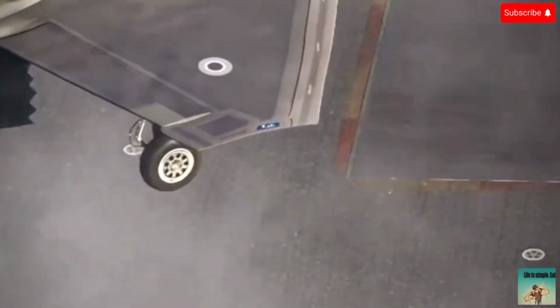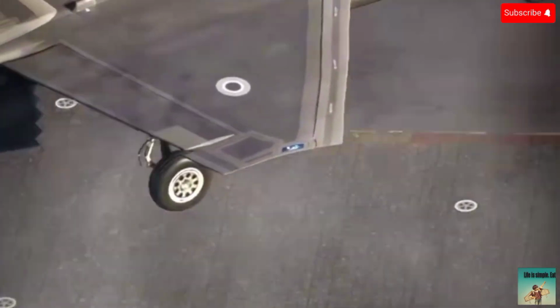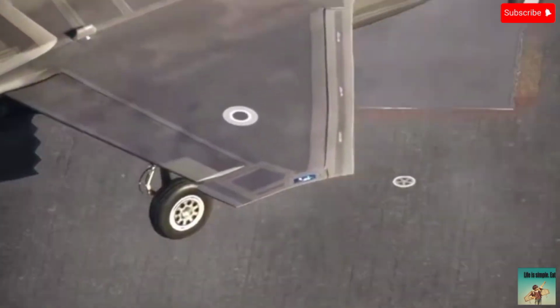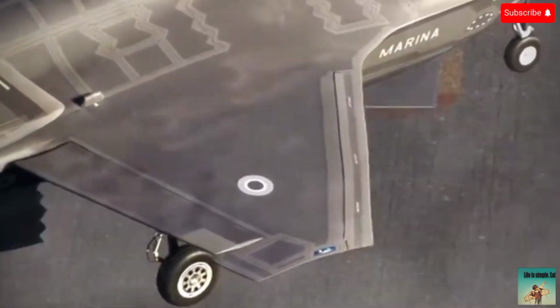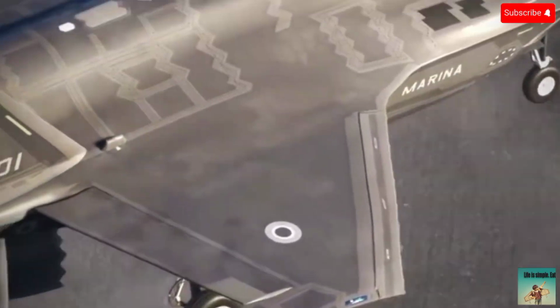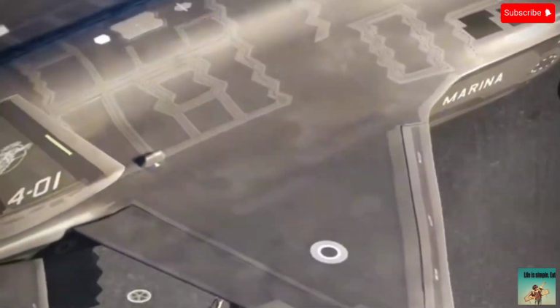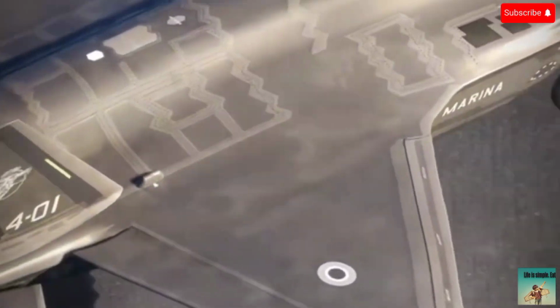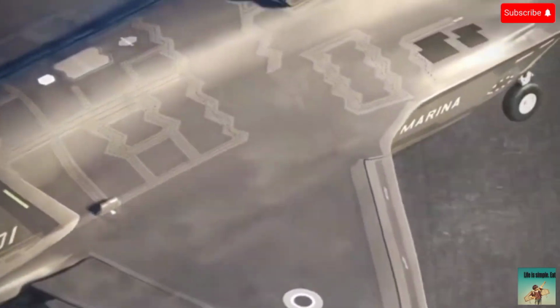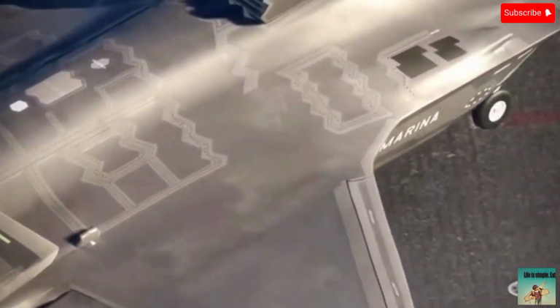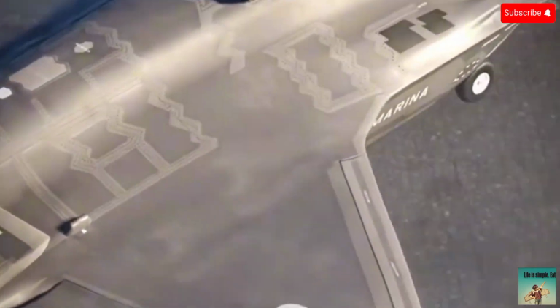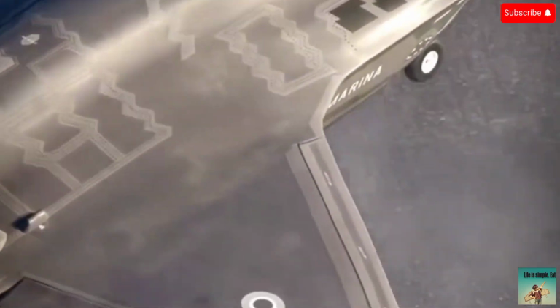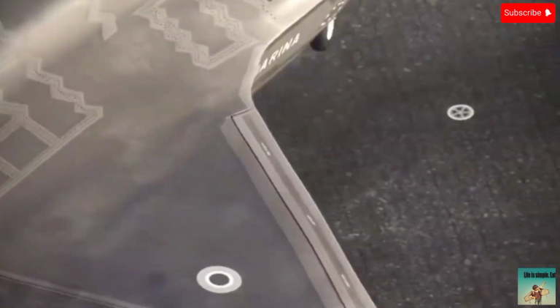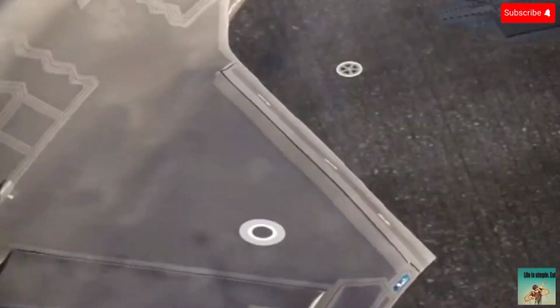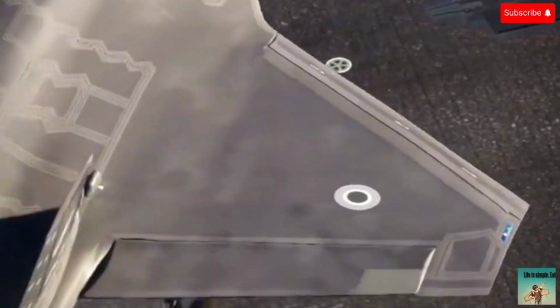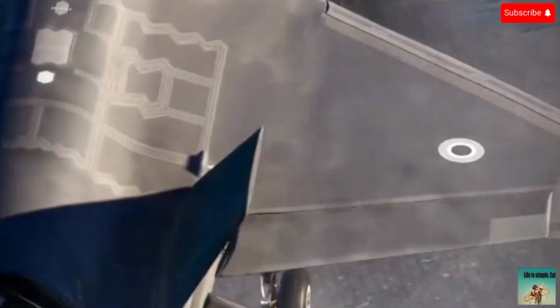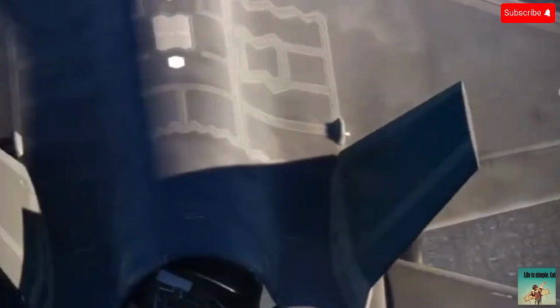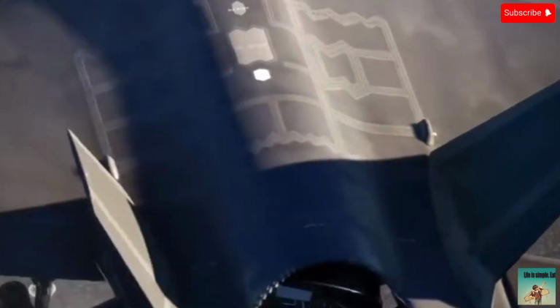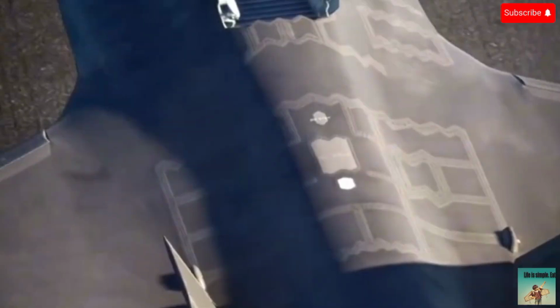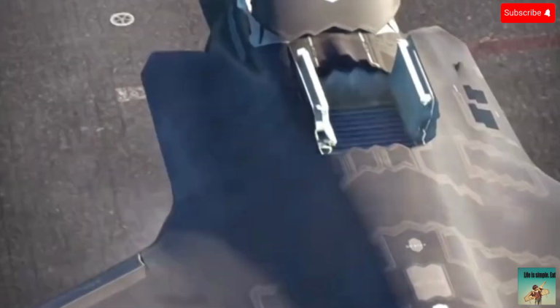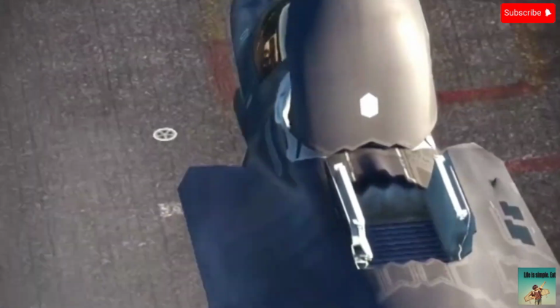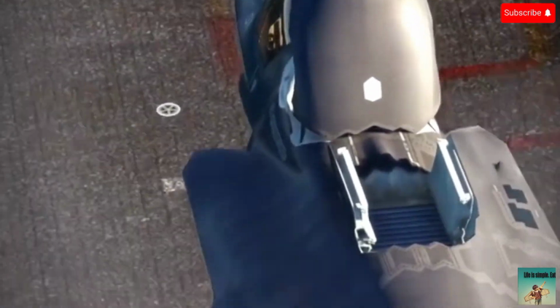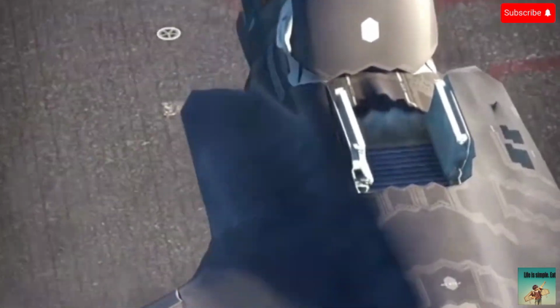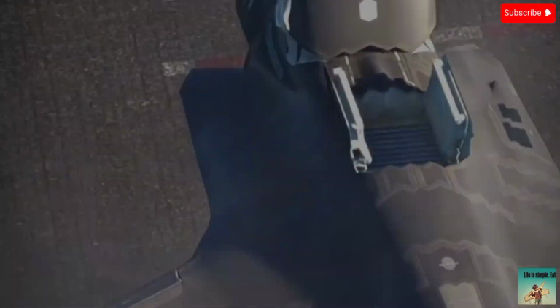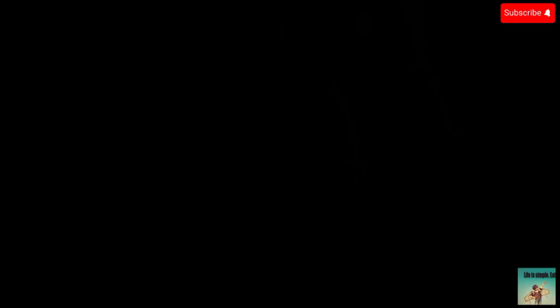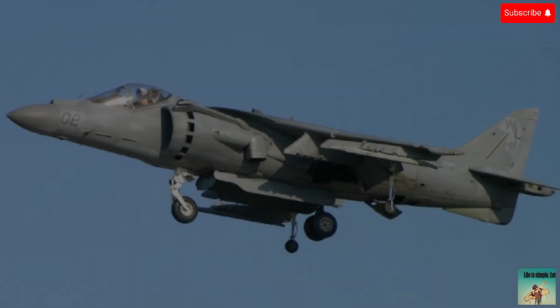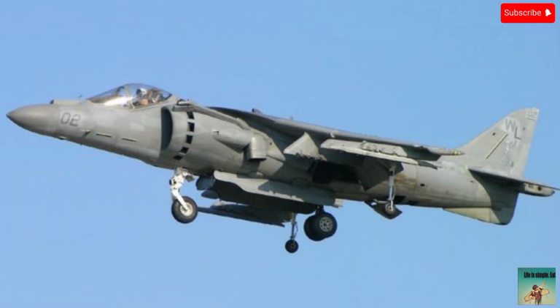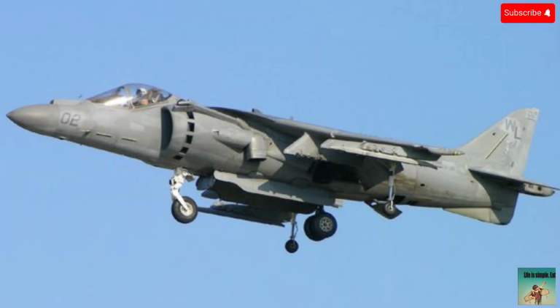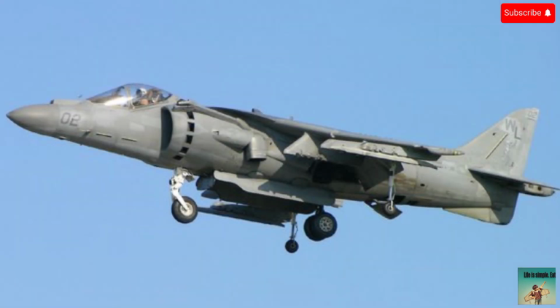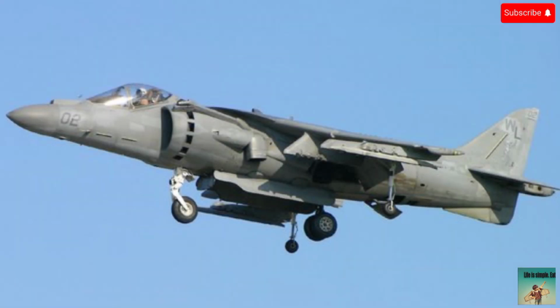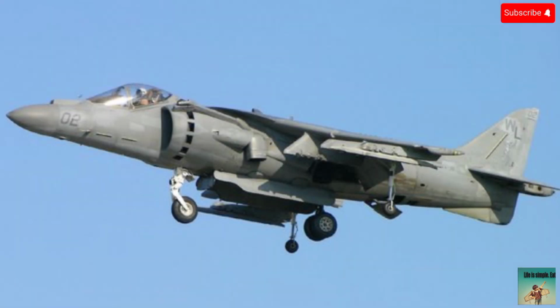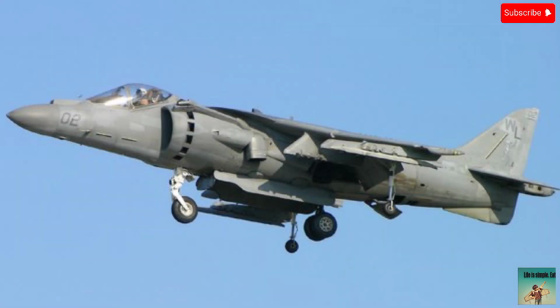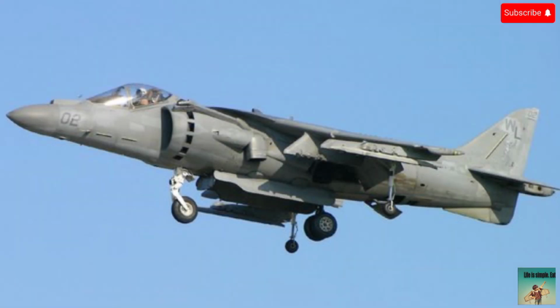A very main point is that vertical takeoff technology was invented in the early 1900s. You can see the Harrier jump jet fighter plane as an example.